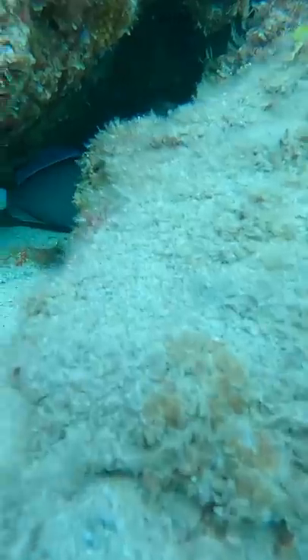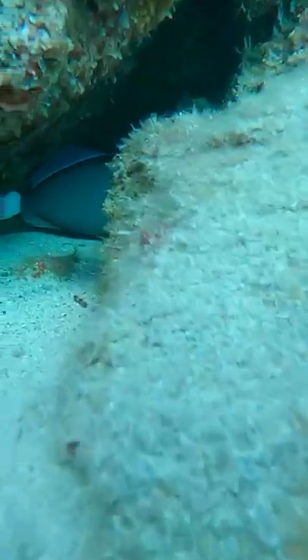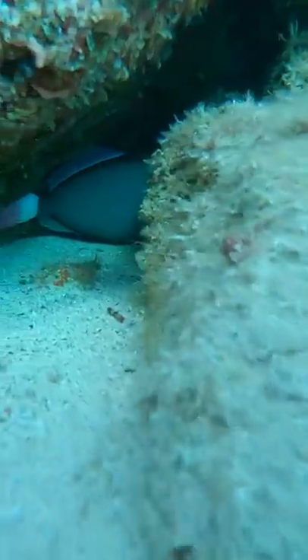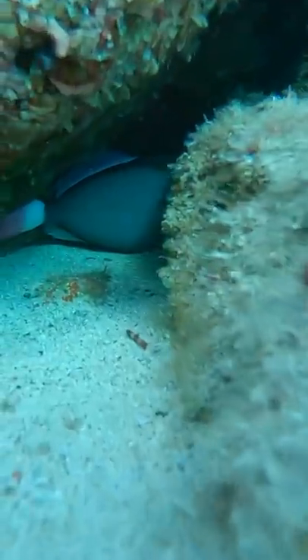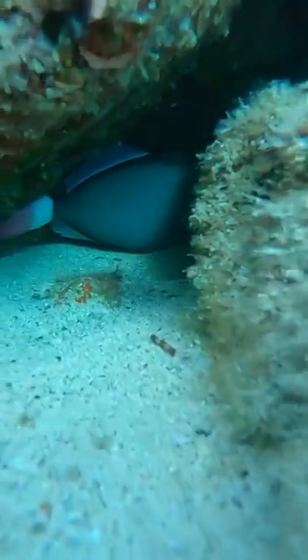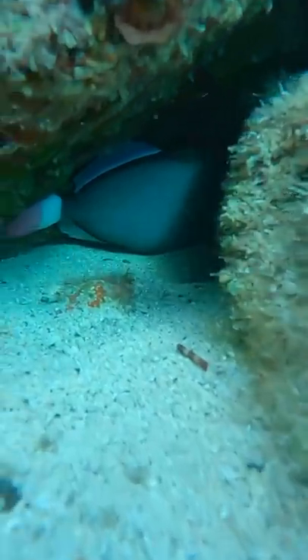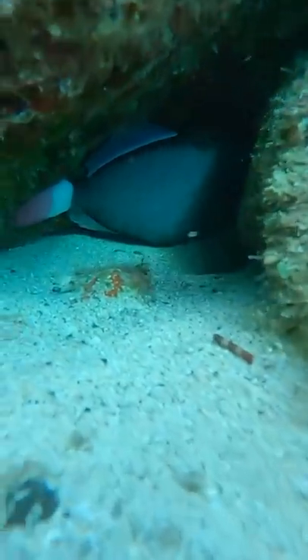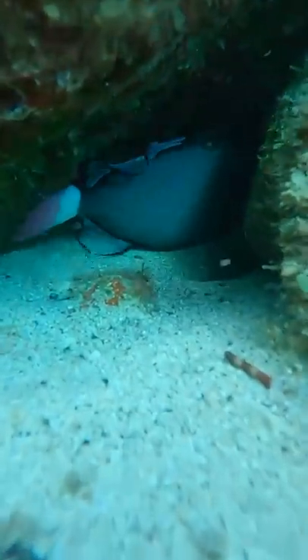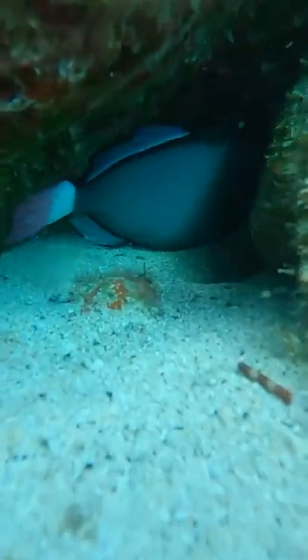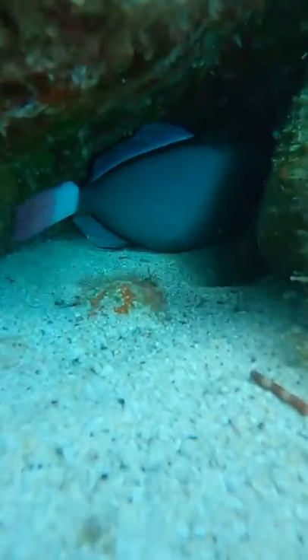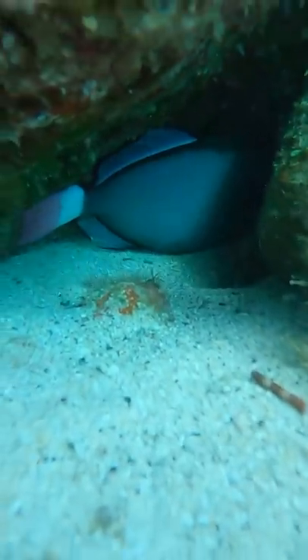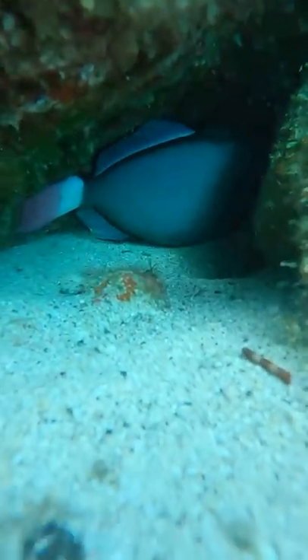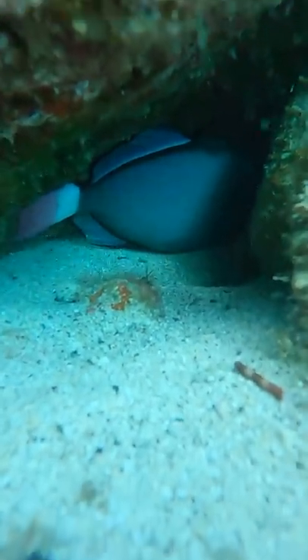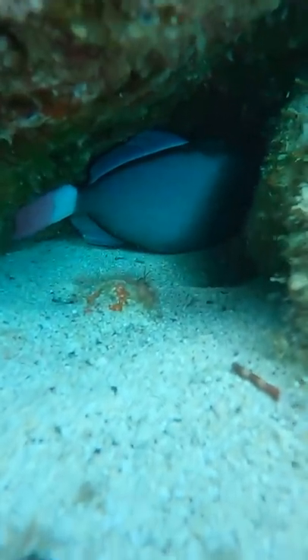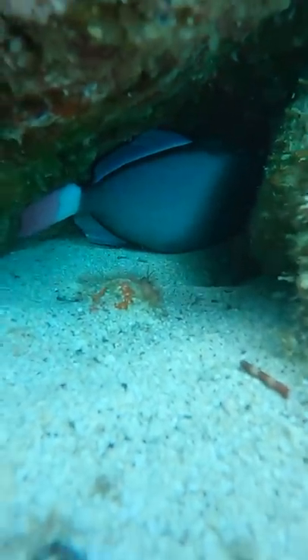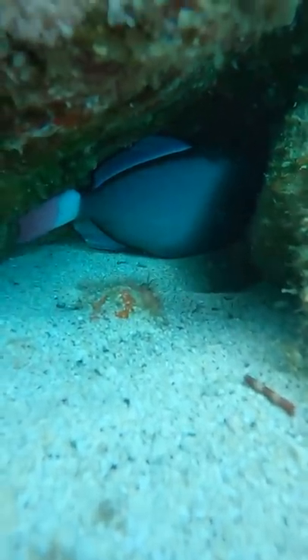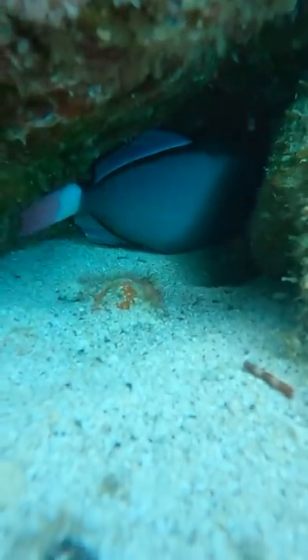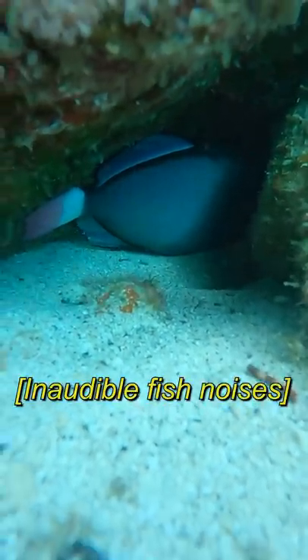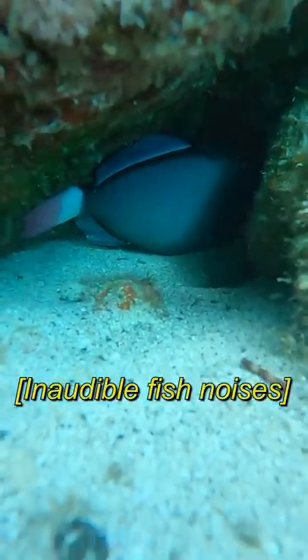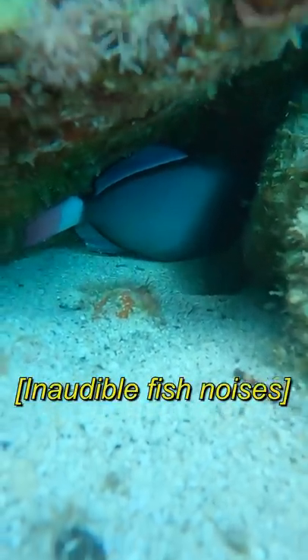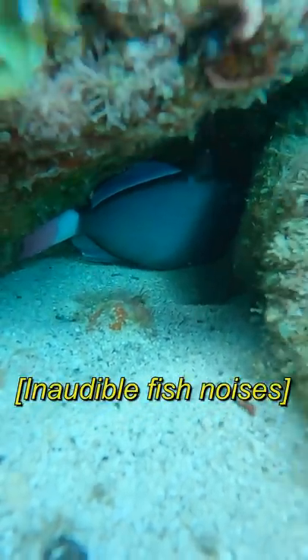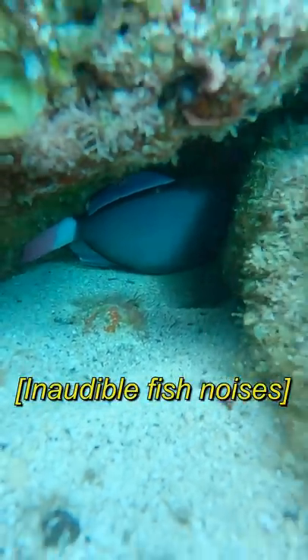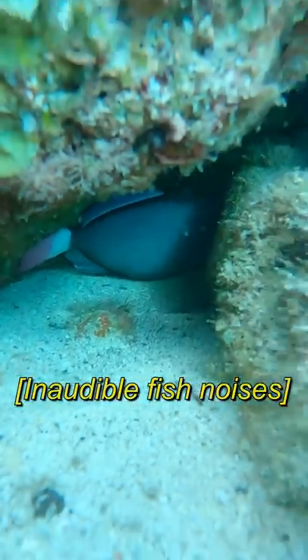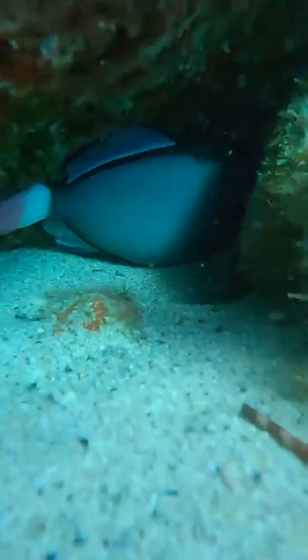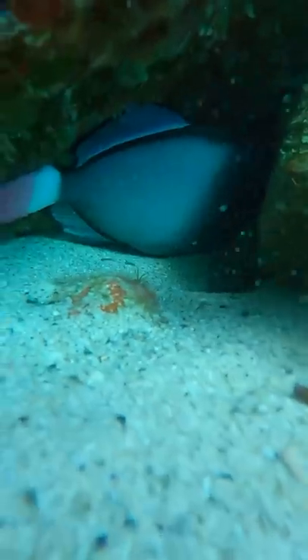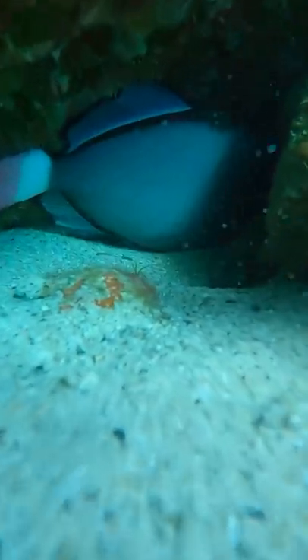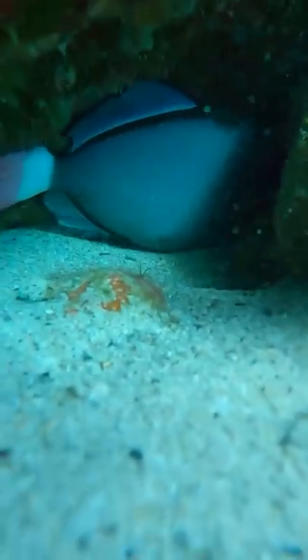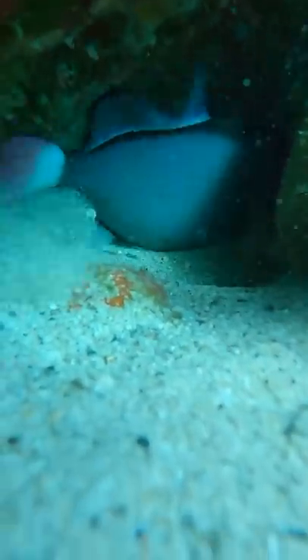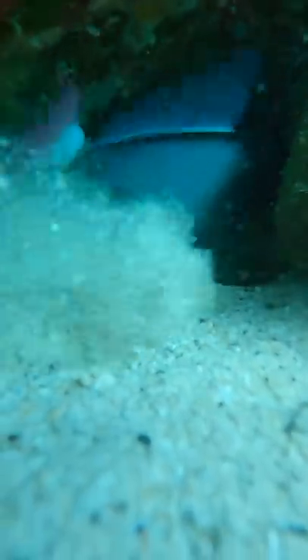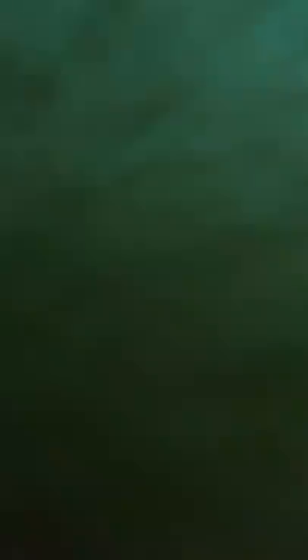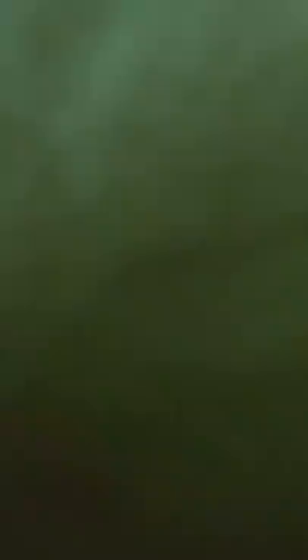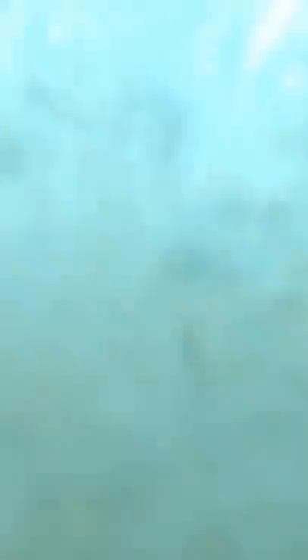I also found this fish chilling in a cave. I used a fish translator tool to translate what he's saying — you can read the subtitles. I think he was resting and I woke him up, because he was really grumpy.